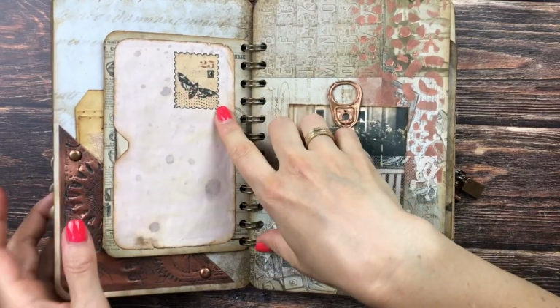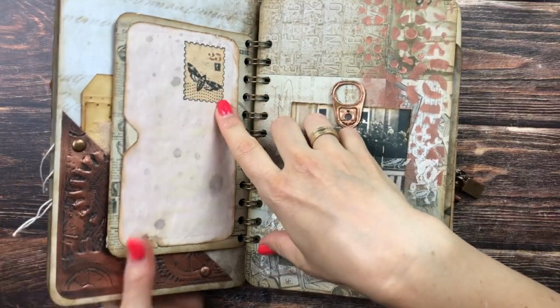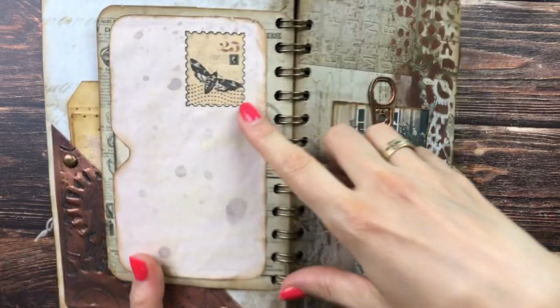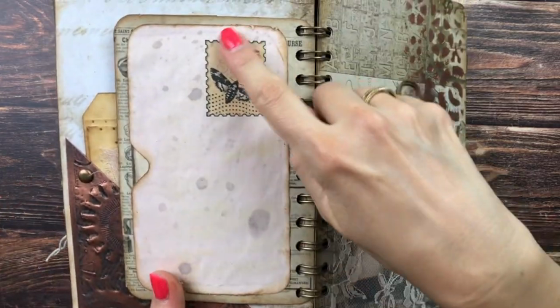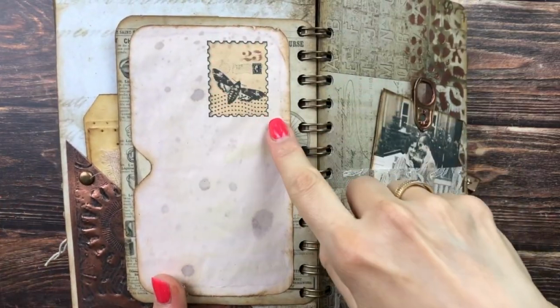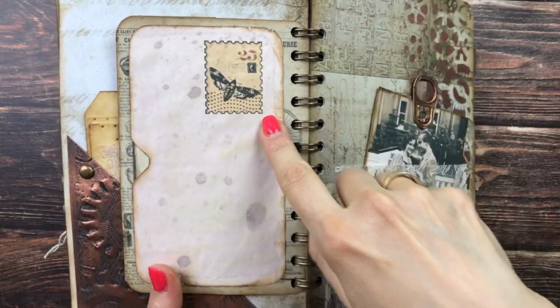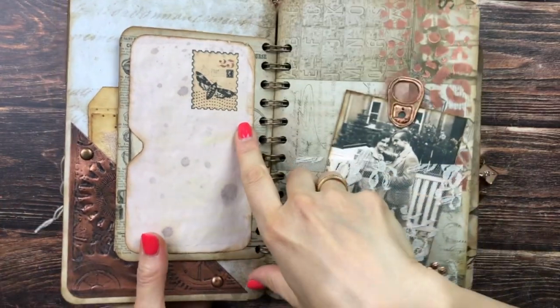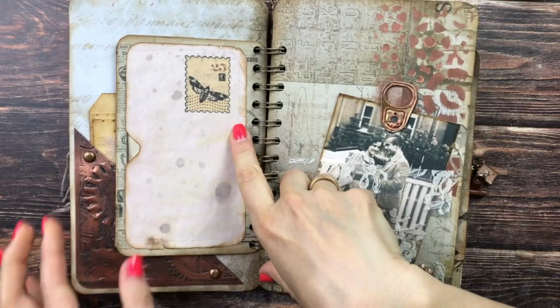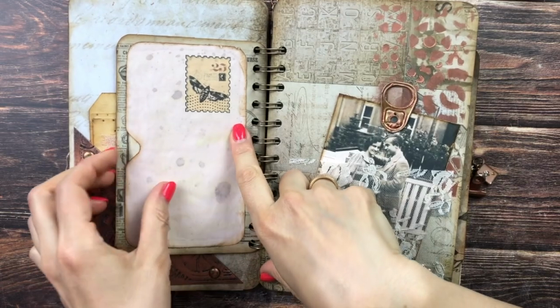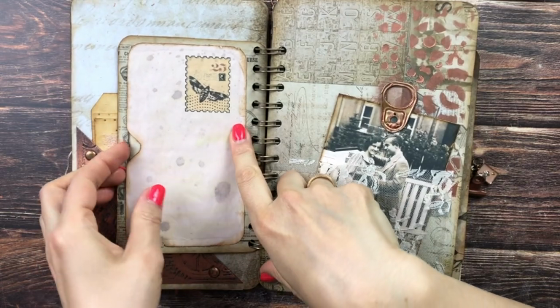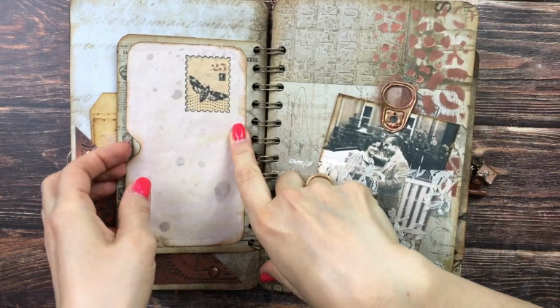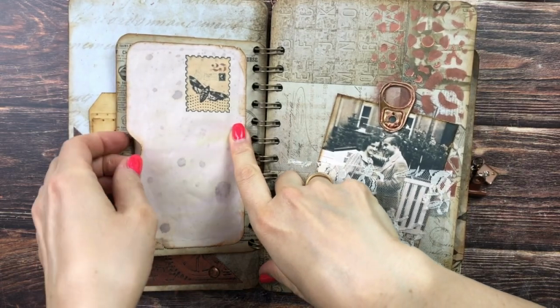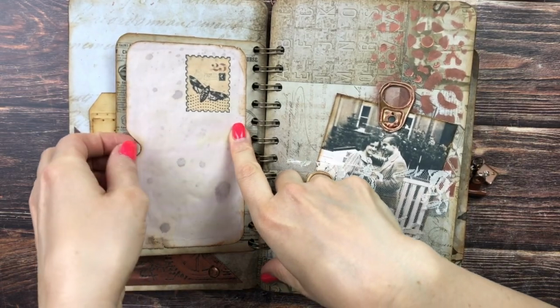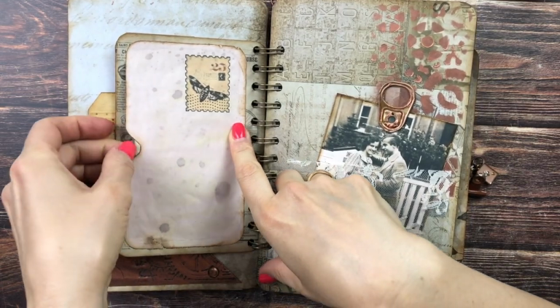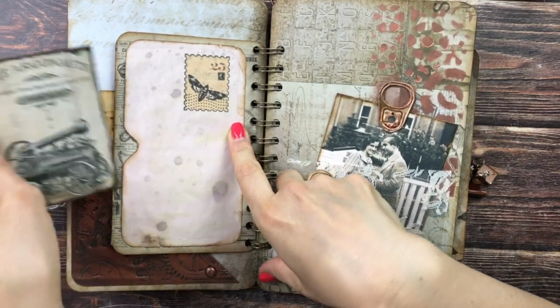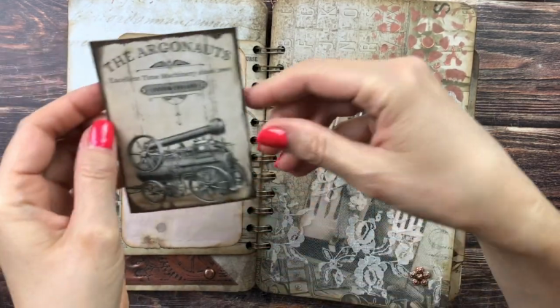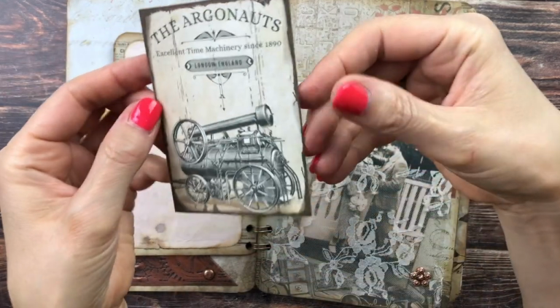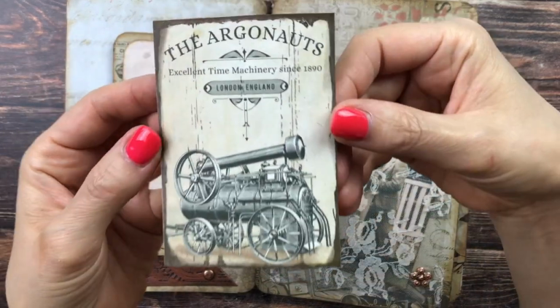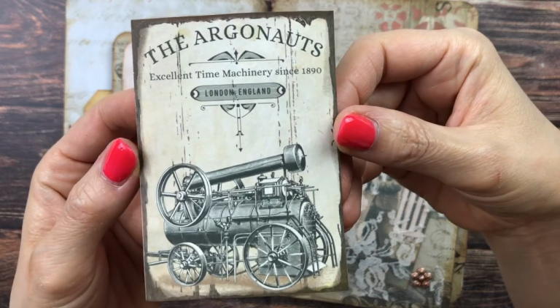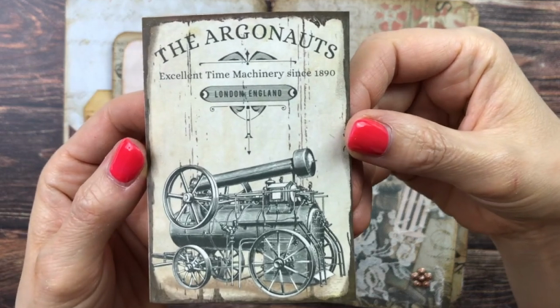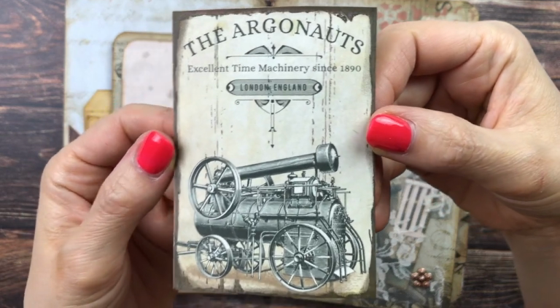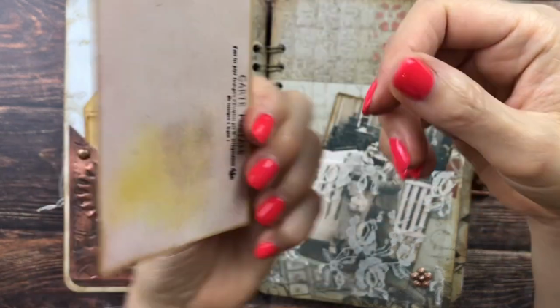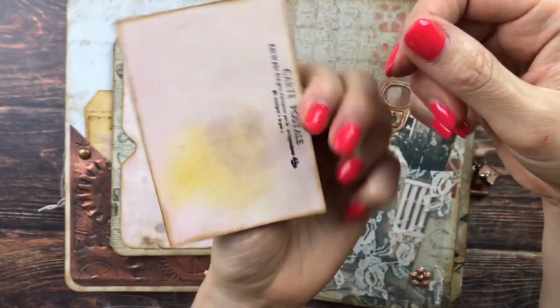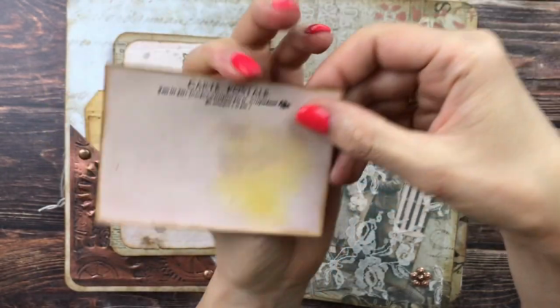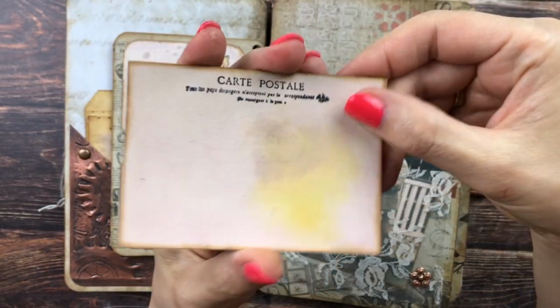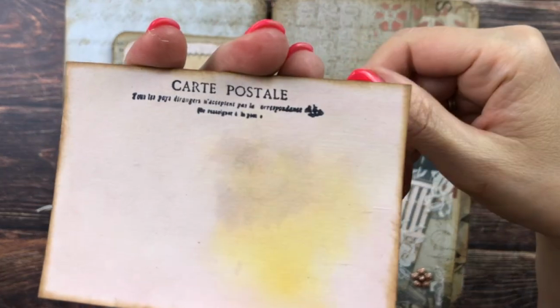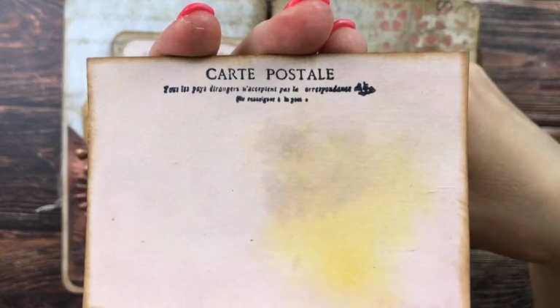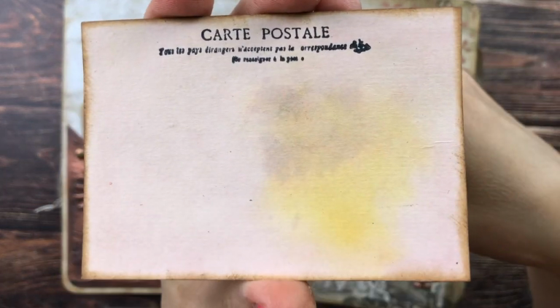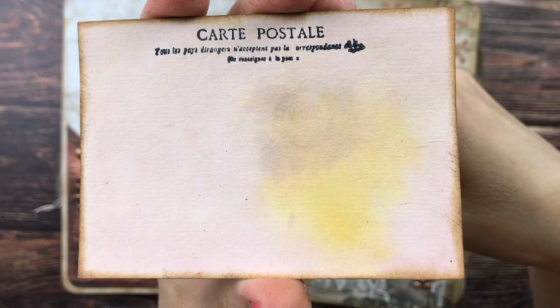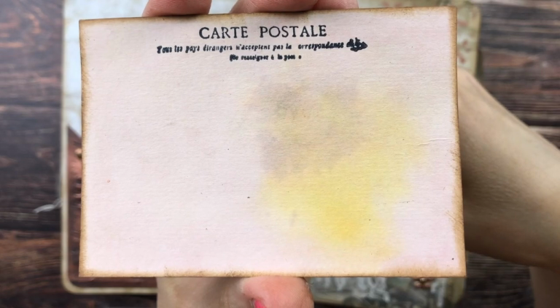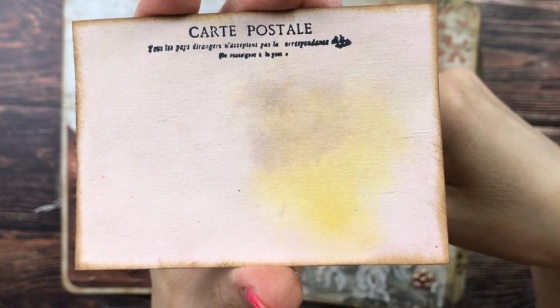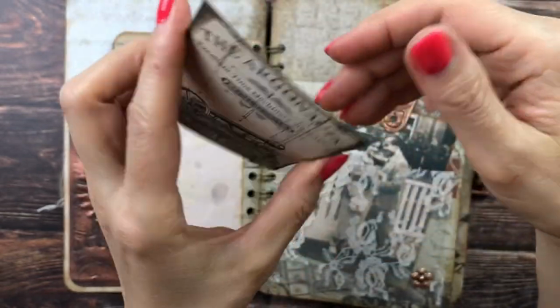On the back side we have a pocket you can journal on. This stamp is also from the club, printed directly on my paper. Inside you can find another journaling card from the club, and I just stamped a postcard design on it.